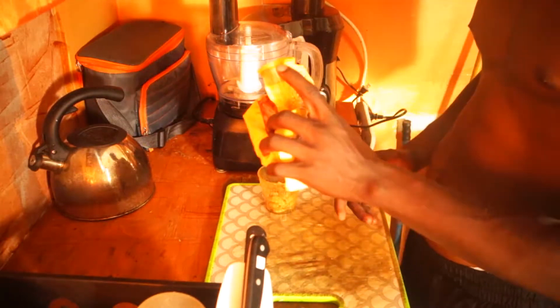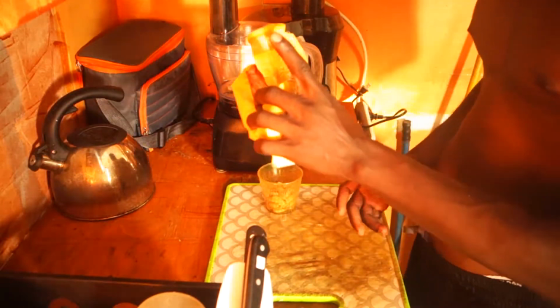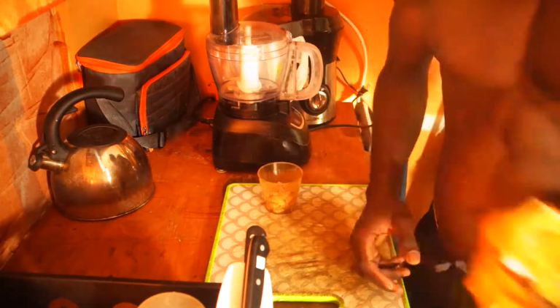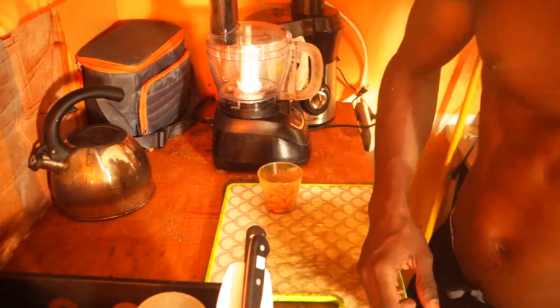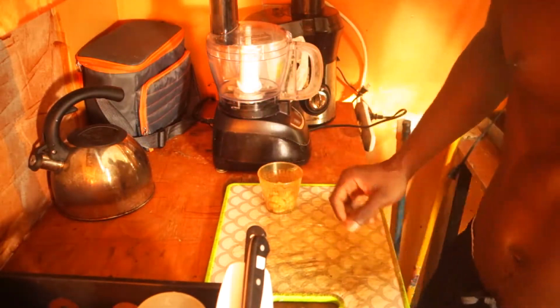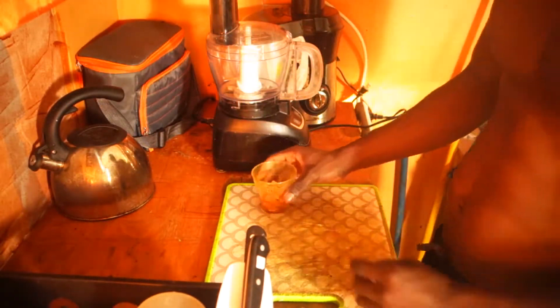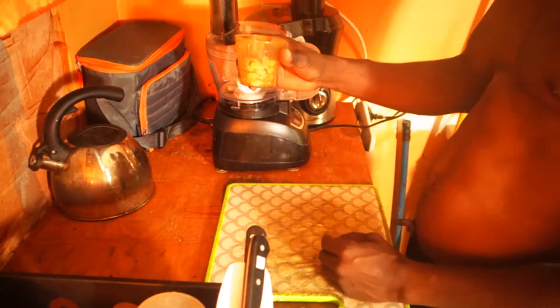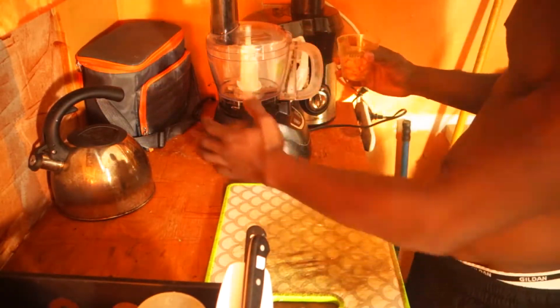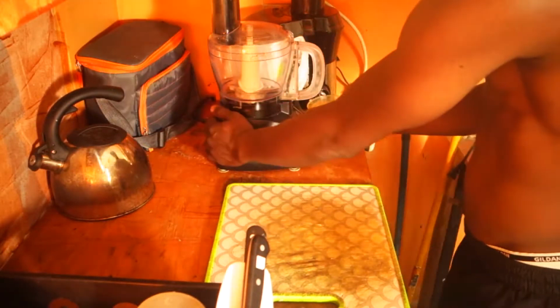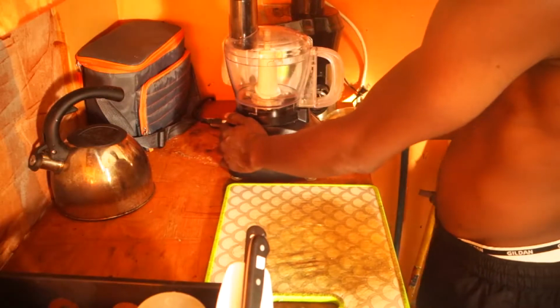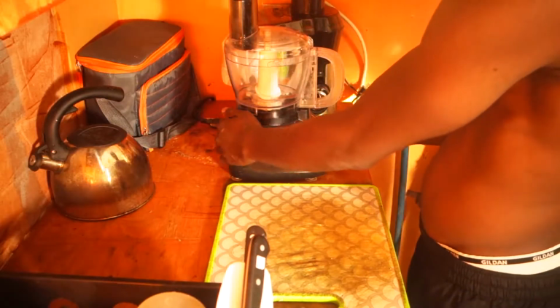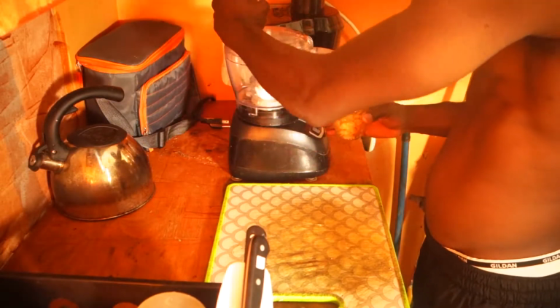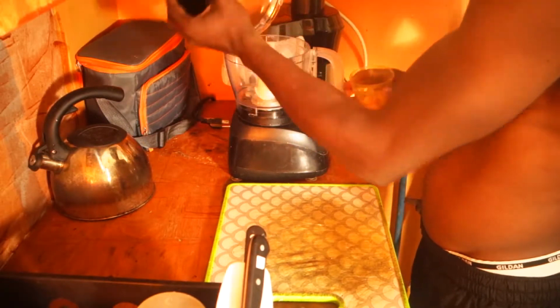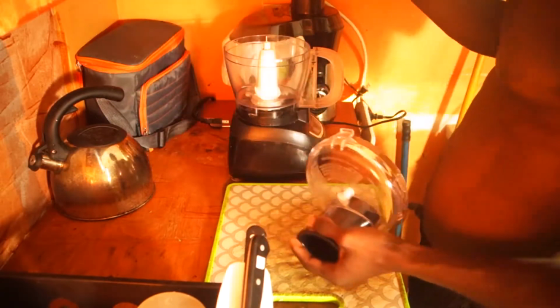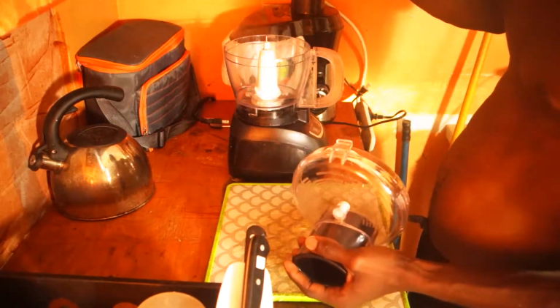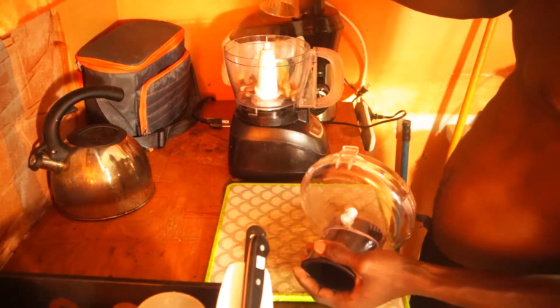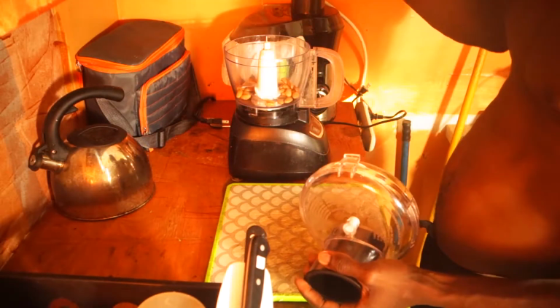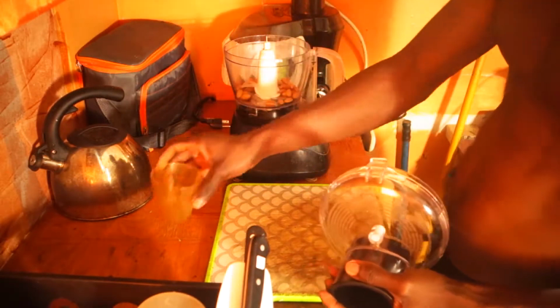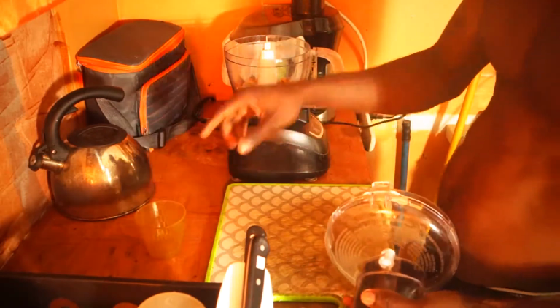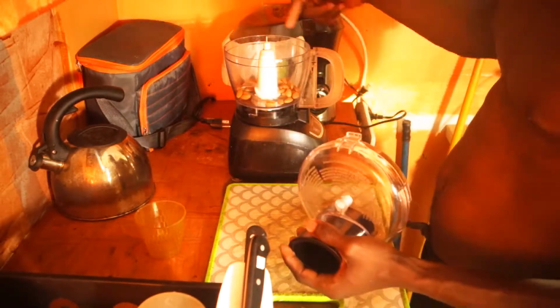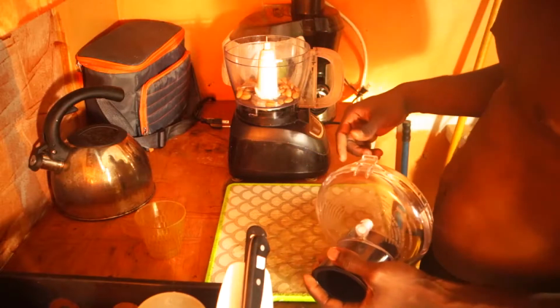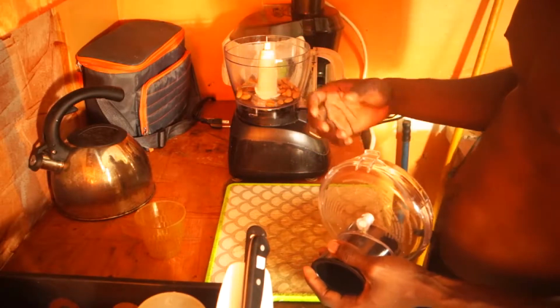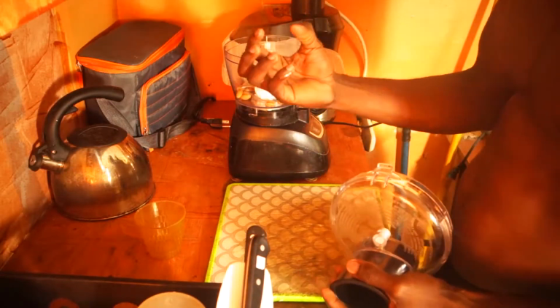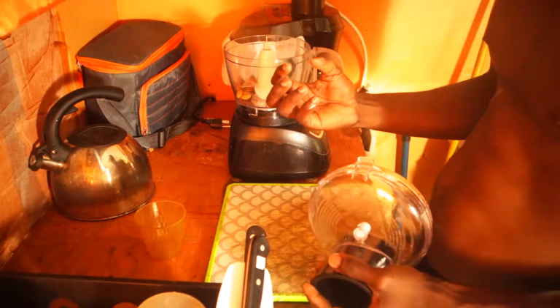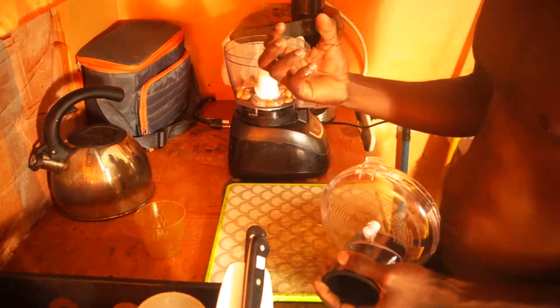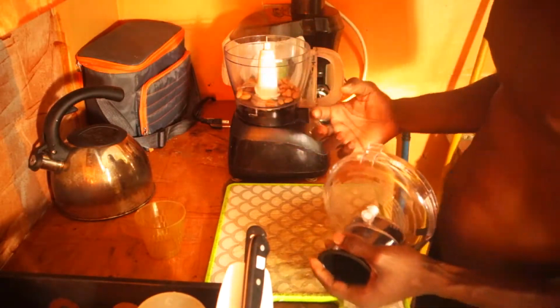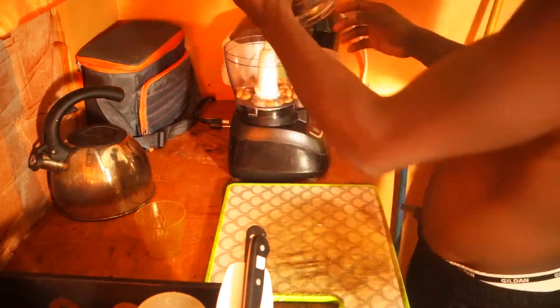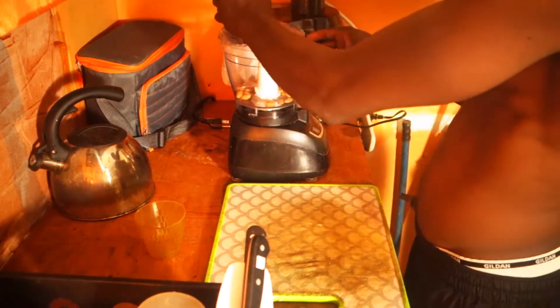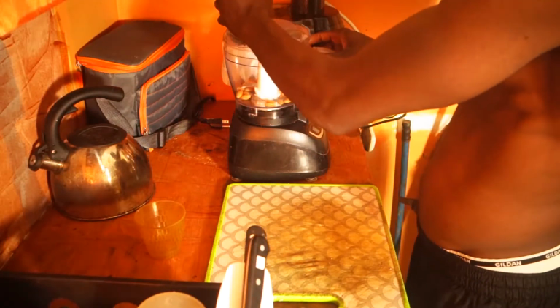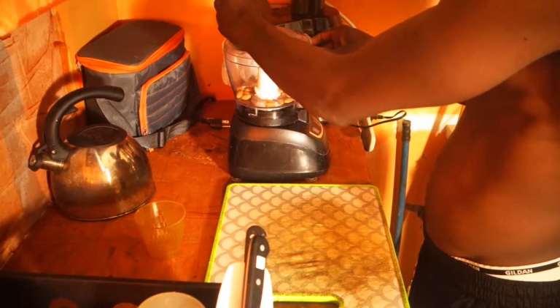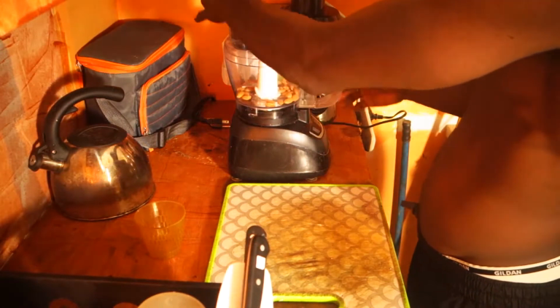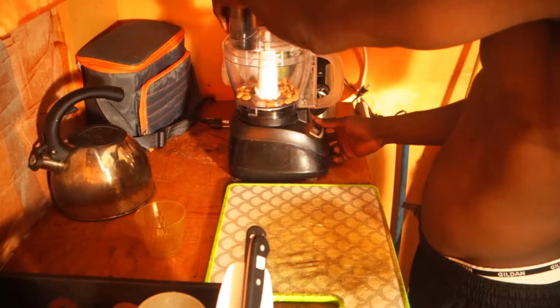Decompress the air out of your almond bag. Next, we're going to put it into the food processor. We're just going to pour it in here. We're going to use this chopping blade so that we can get it into what we call crumbles. So we're going to press it.